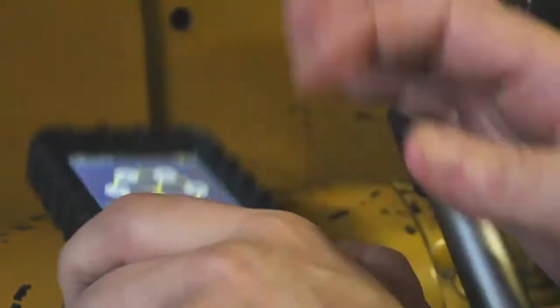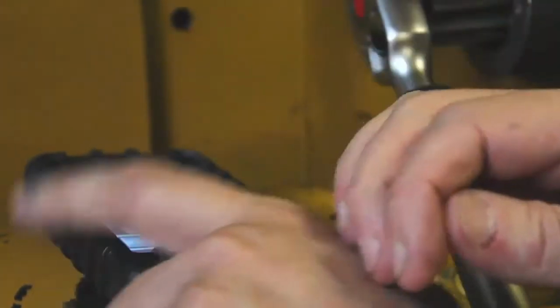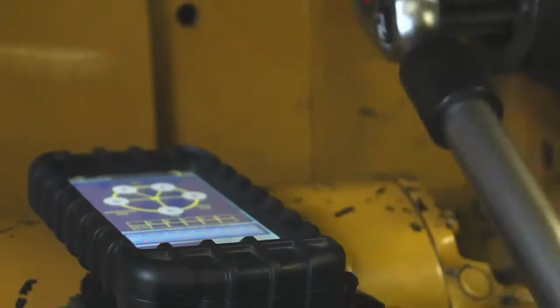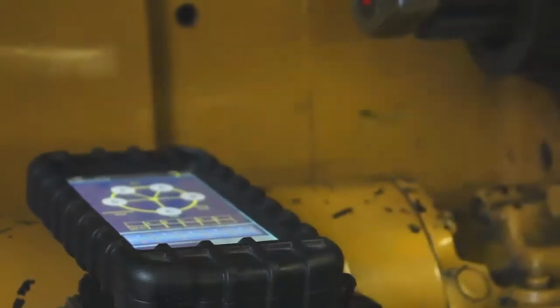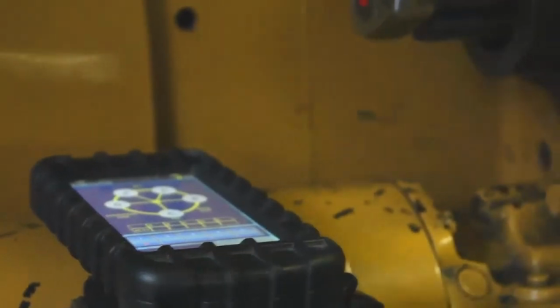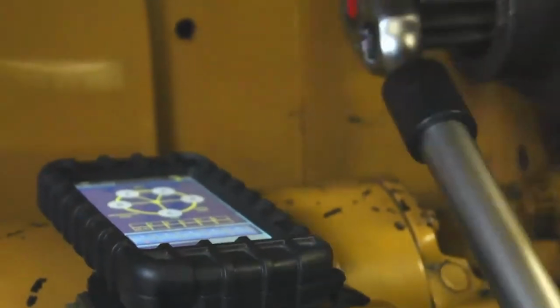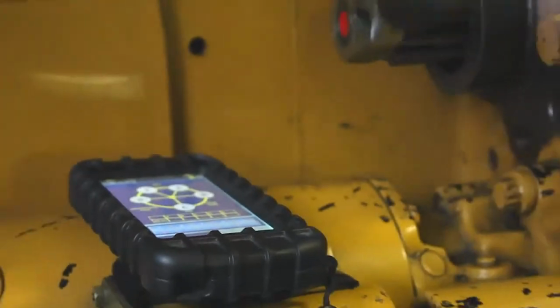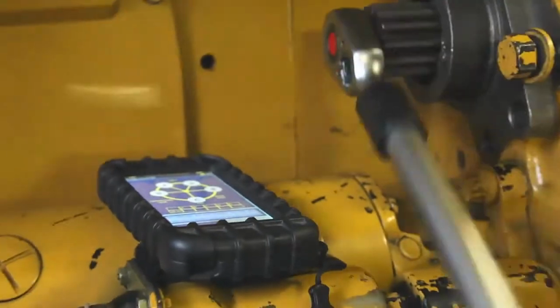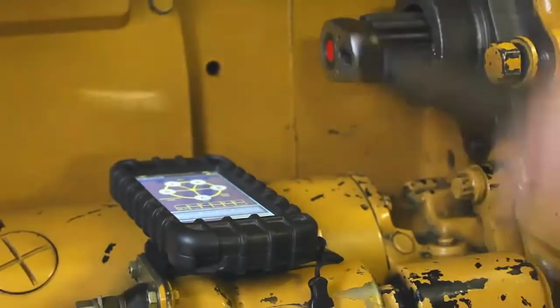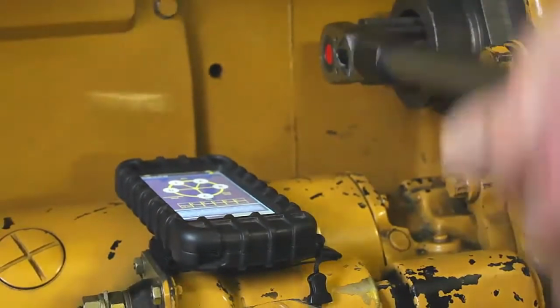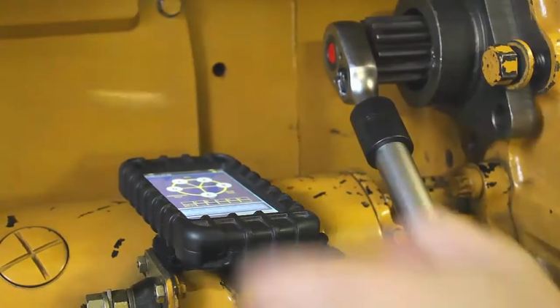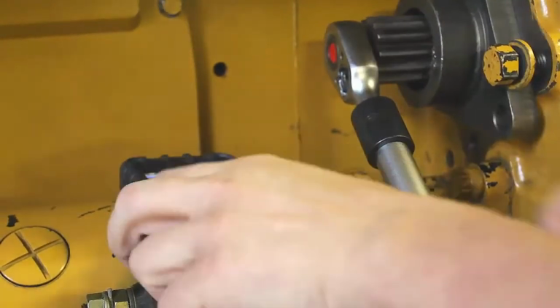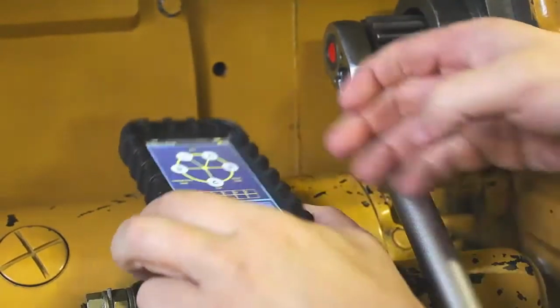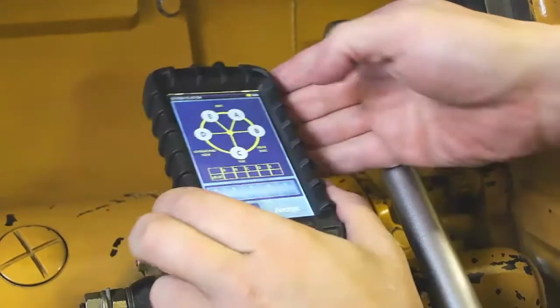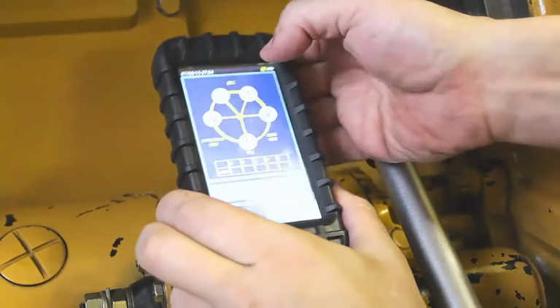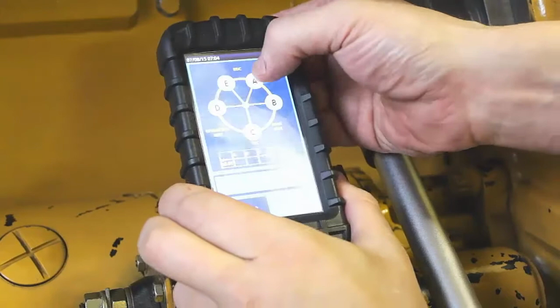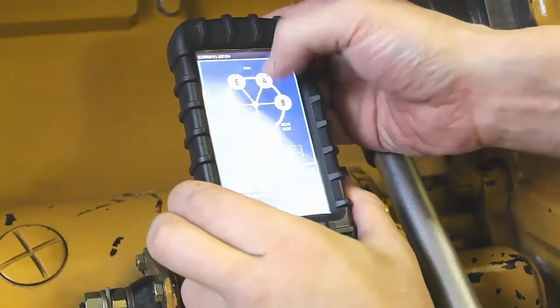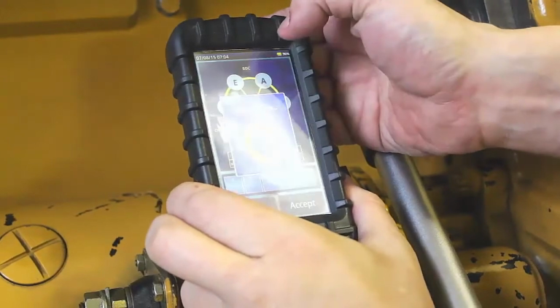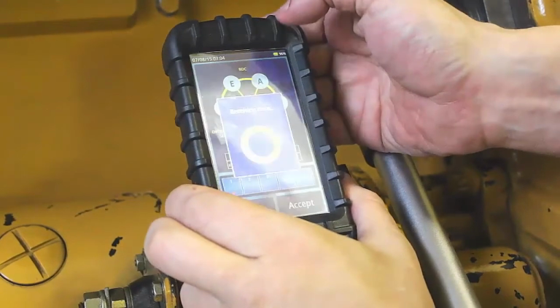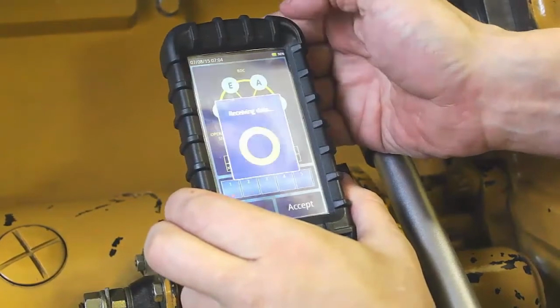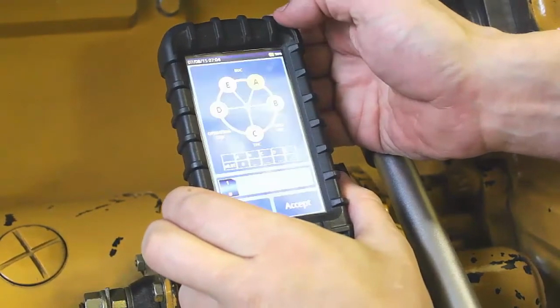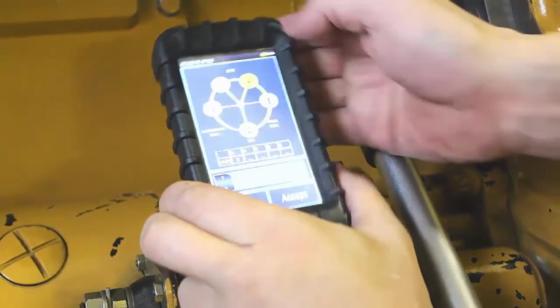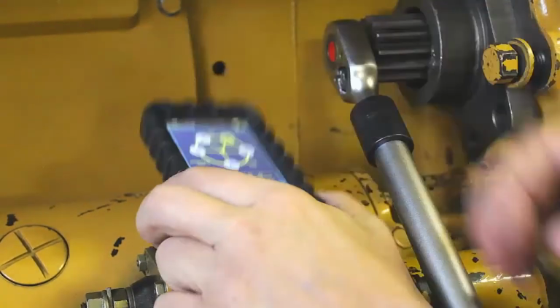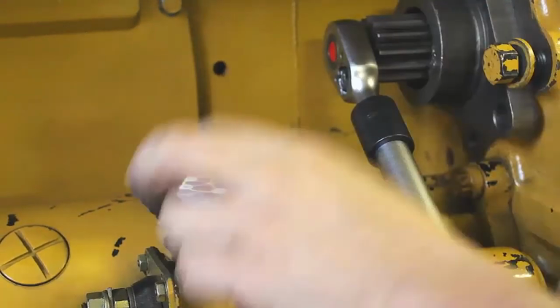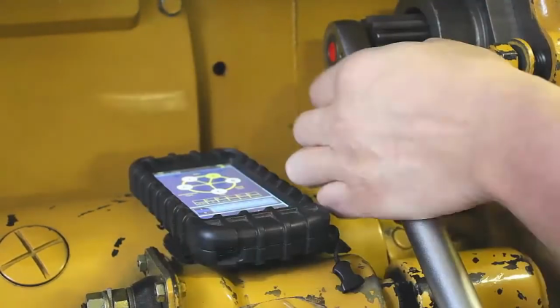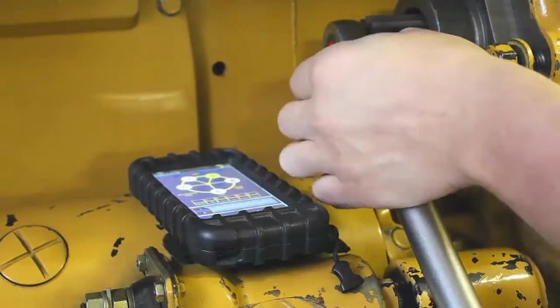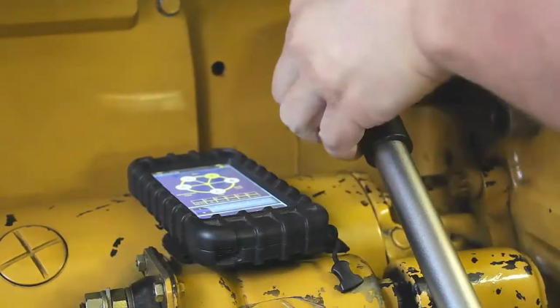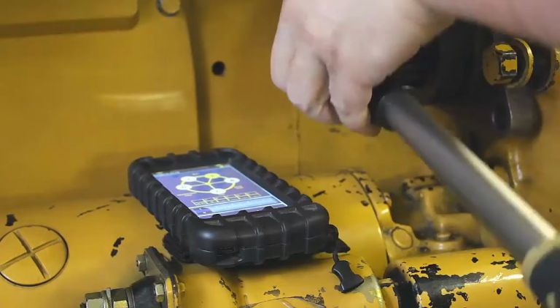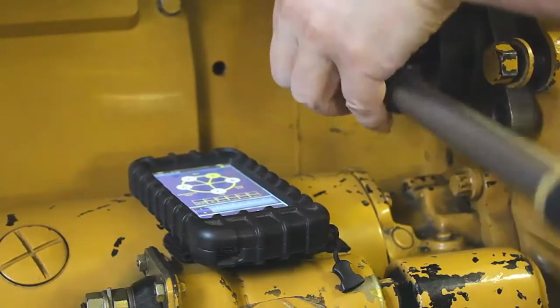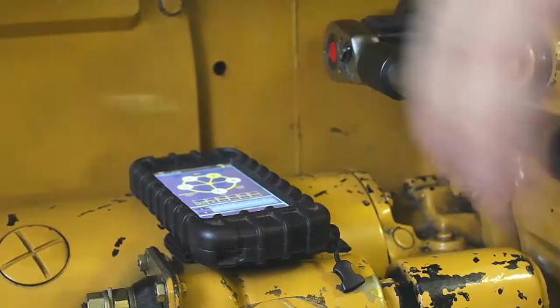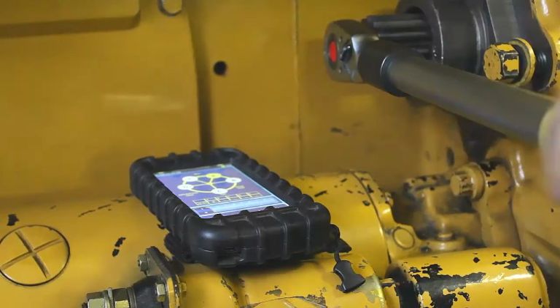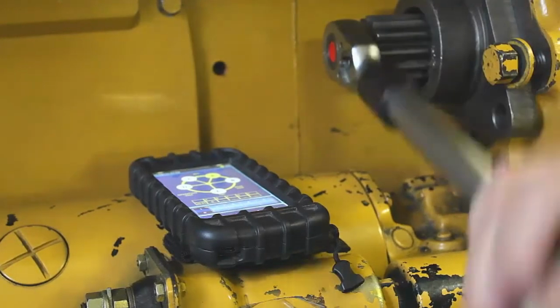The extensive memory allows you to analyse as many cylinders as you require, and the unit supports the storing of multiple engine profiles. It is the only wireless device on the market.